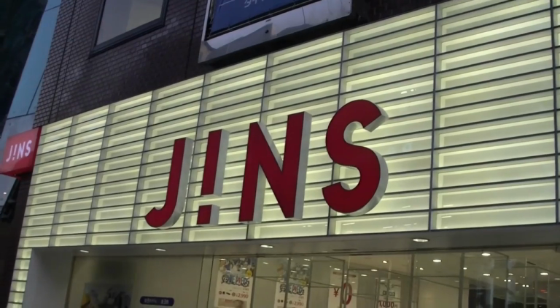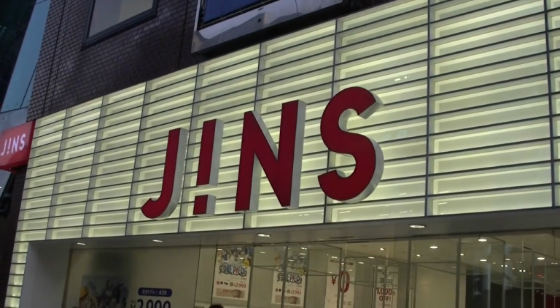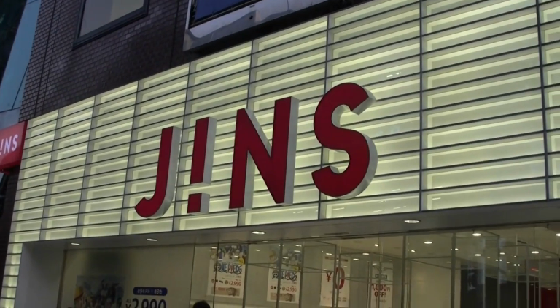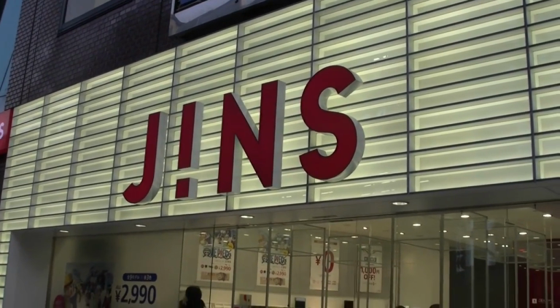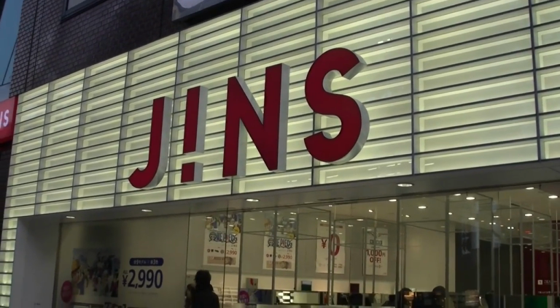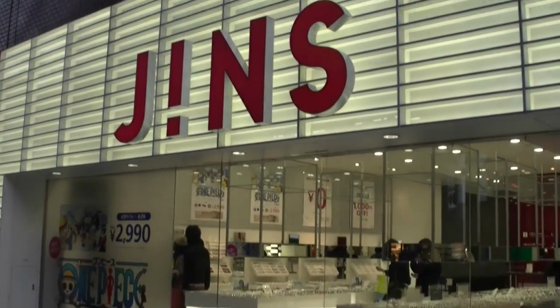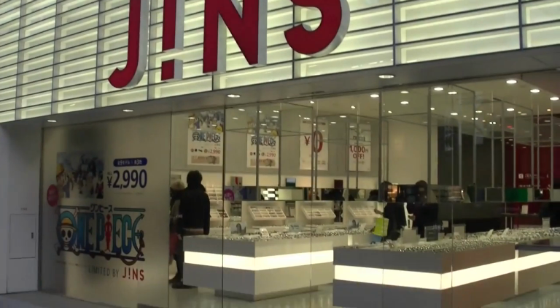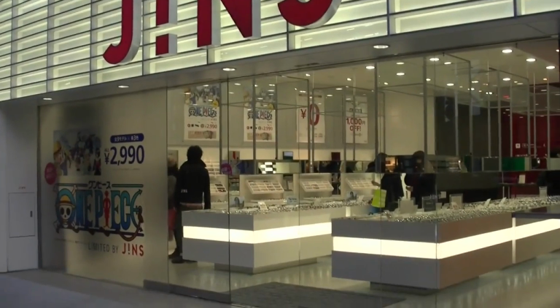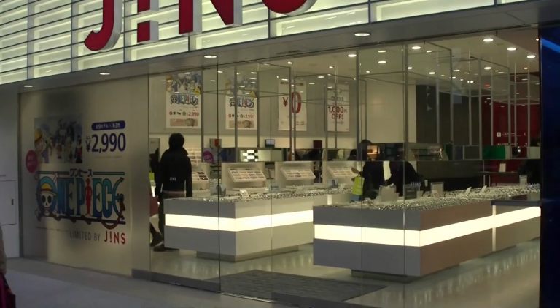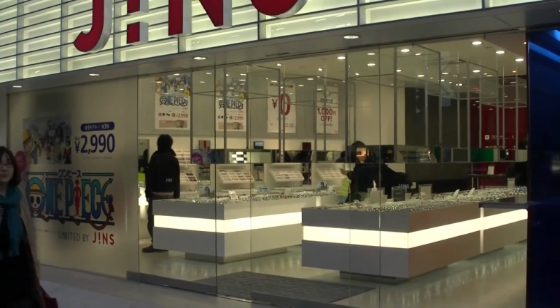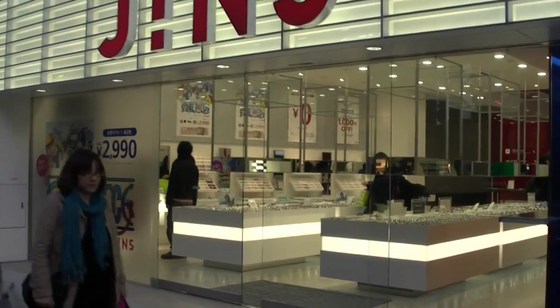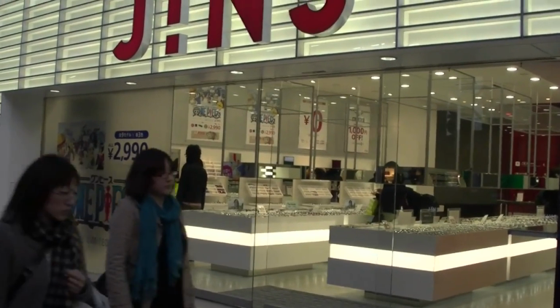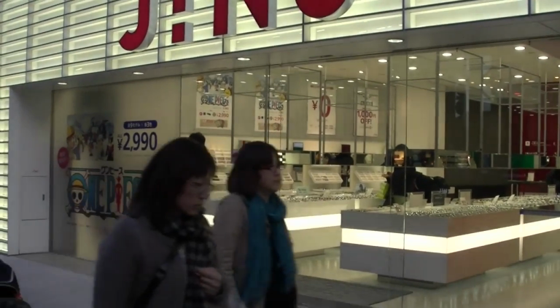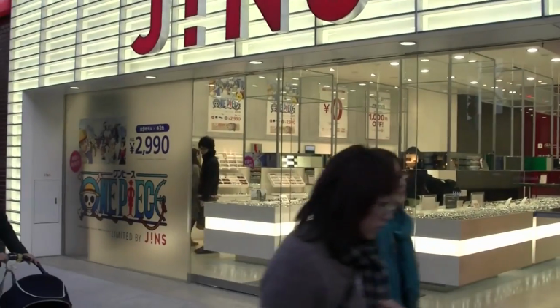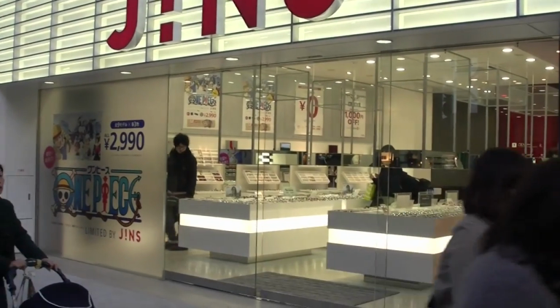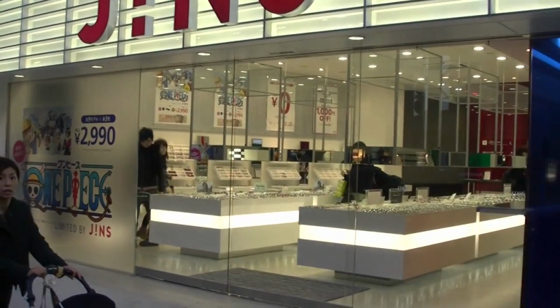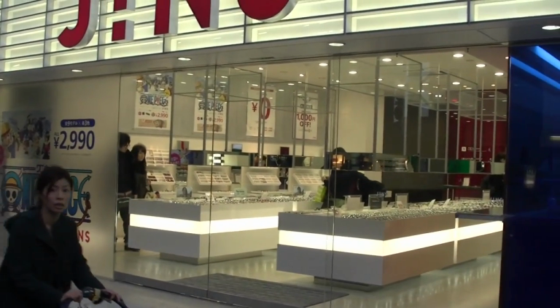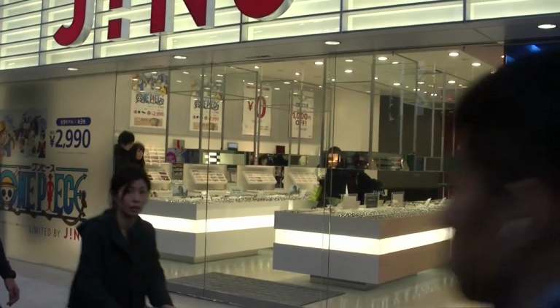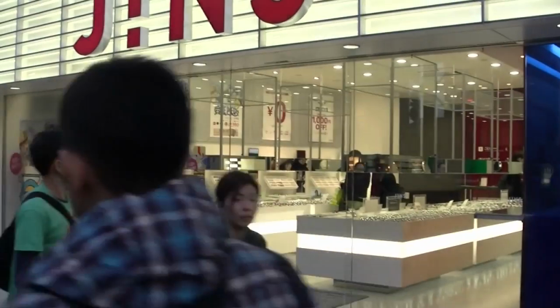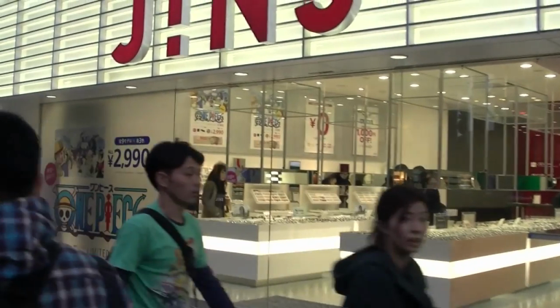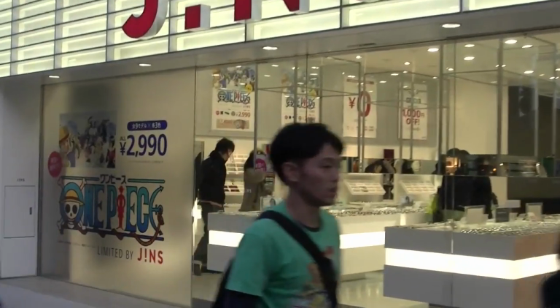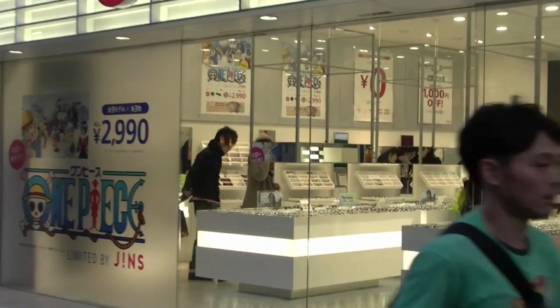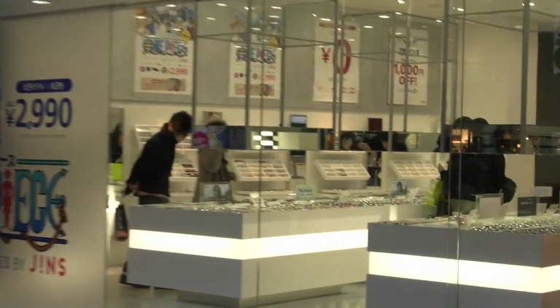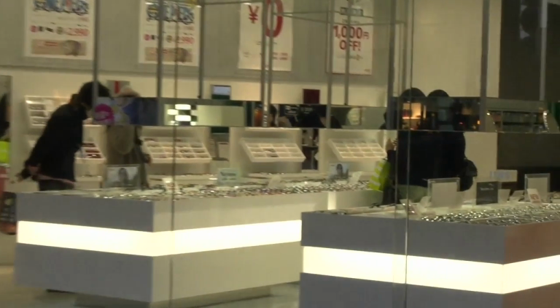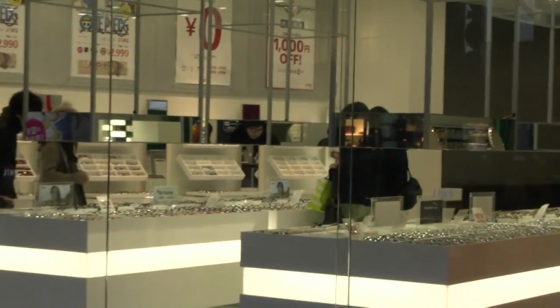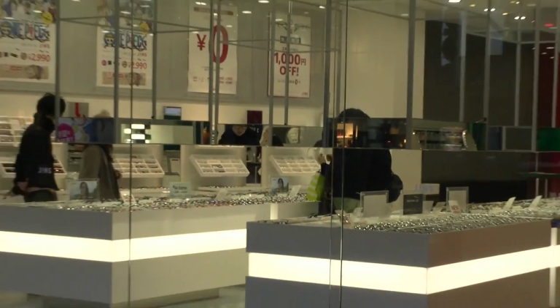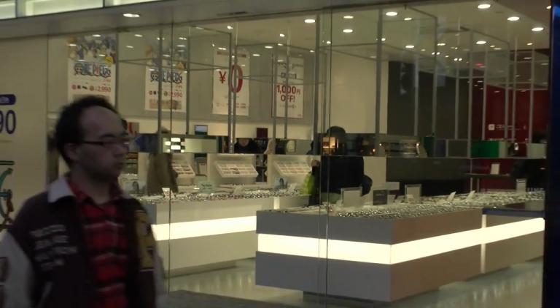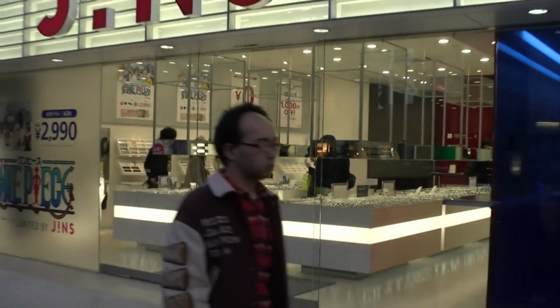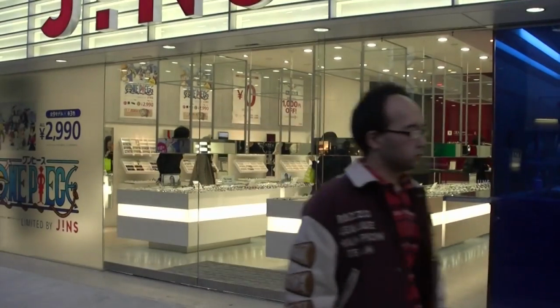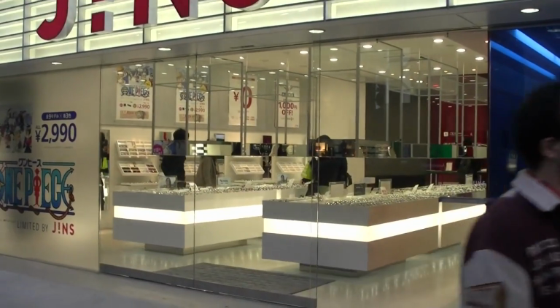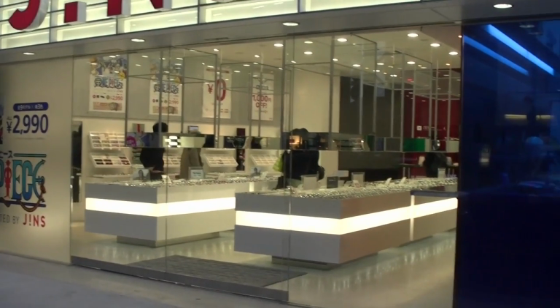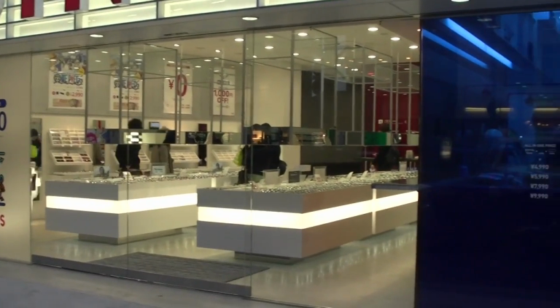The place where Ed Harrison and I ended up getting our glasses the first time — that was this humble wooden floor, little glasses place — is now this super trendy, uber-lit store.